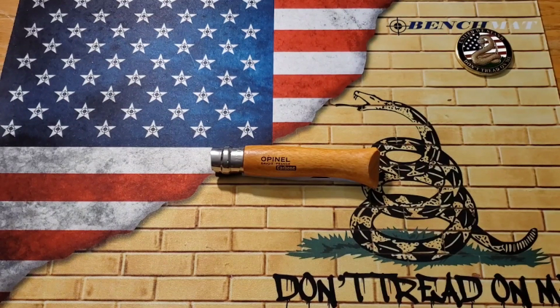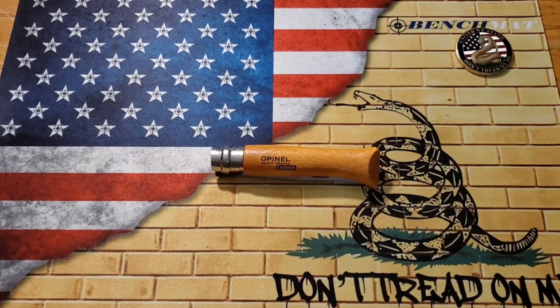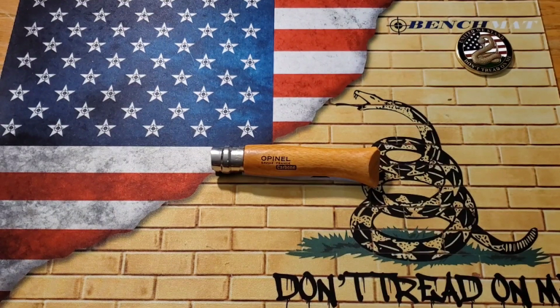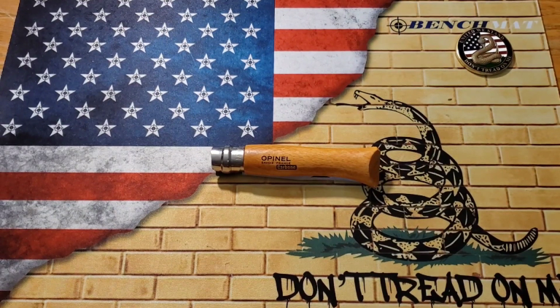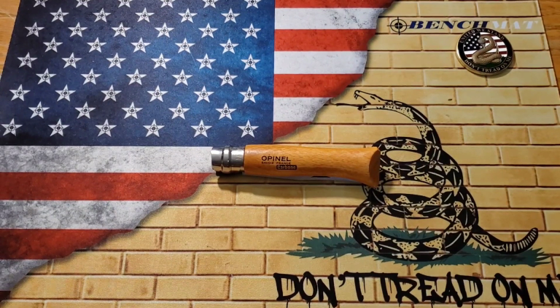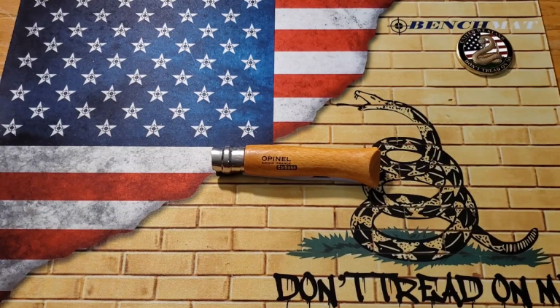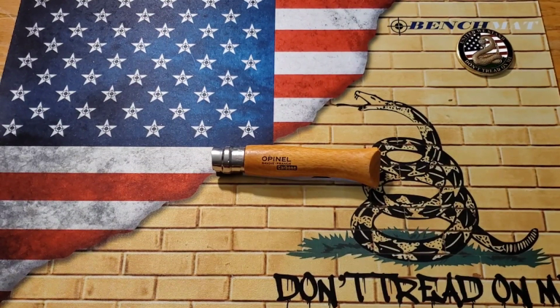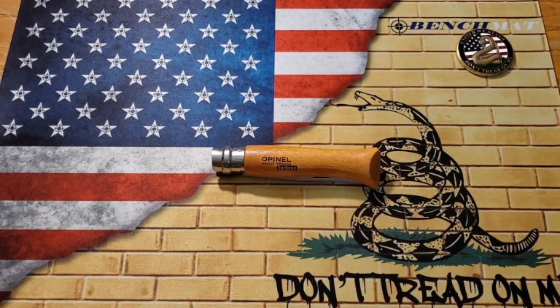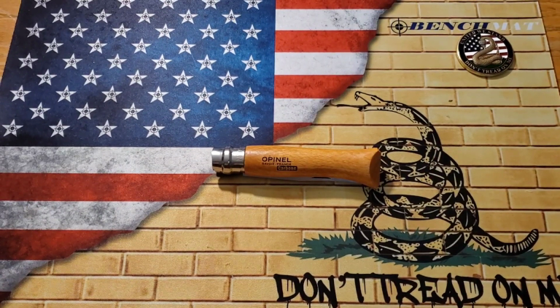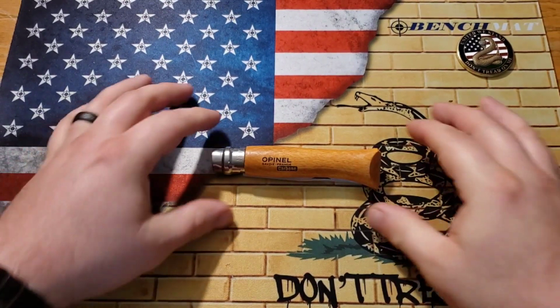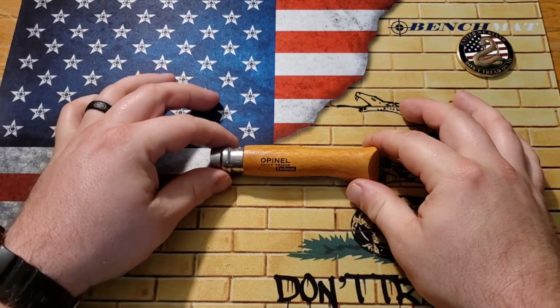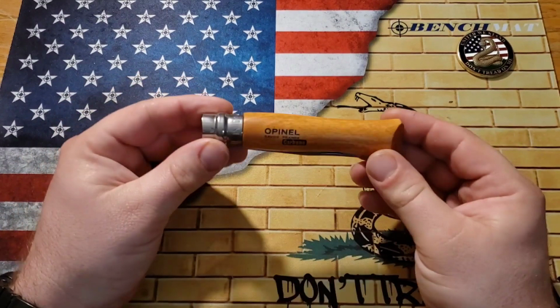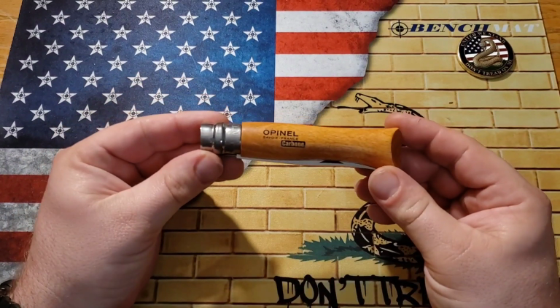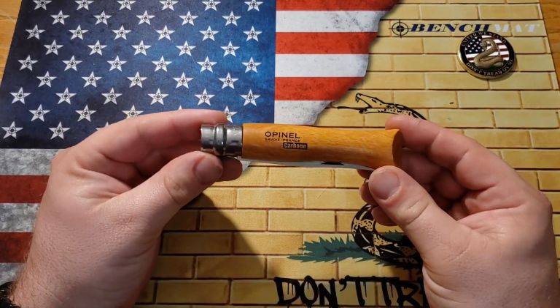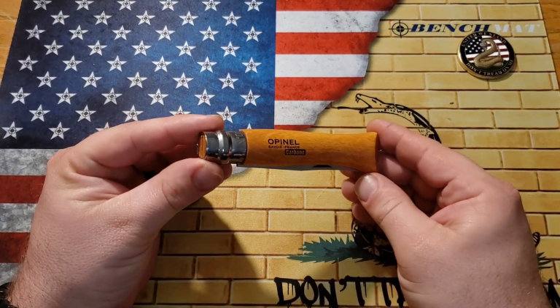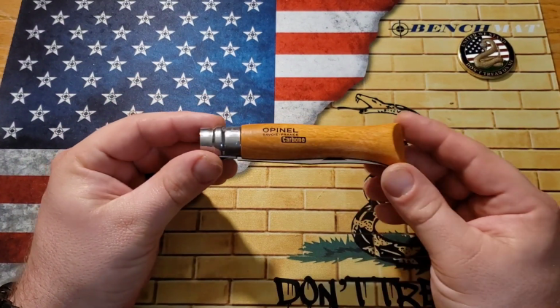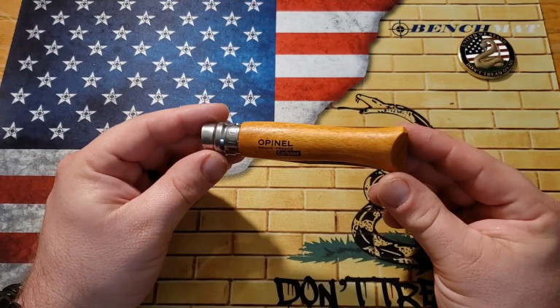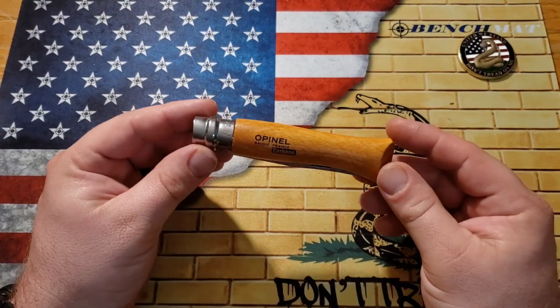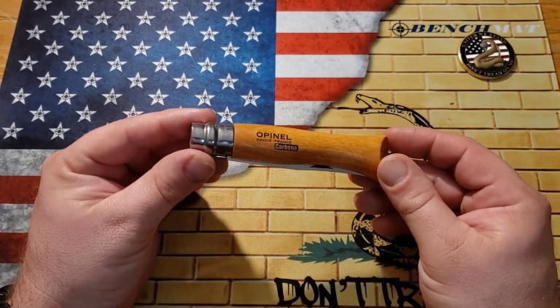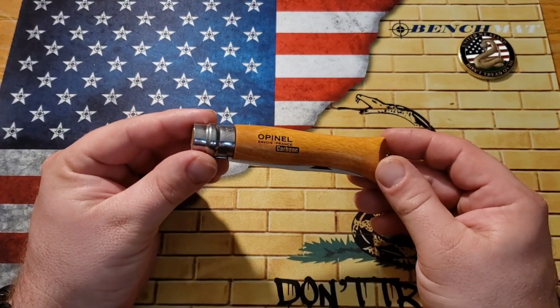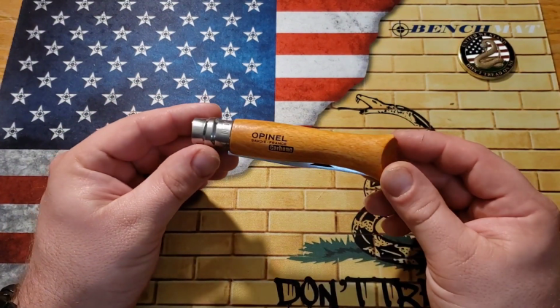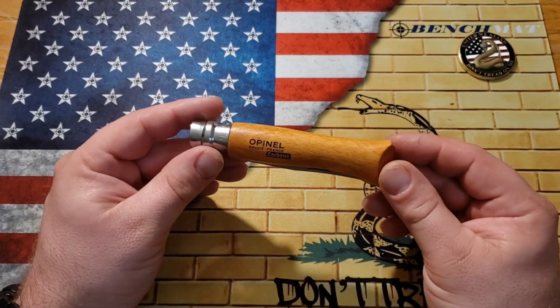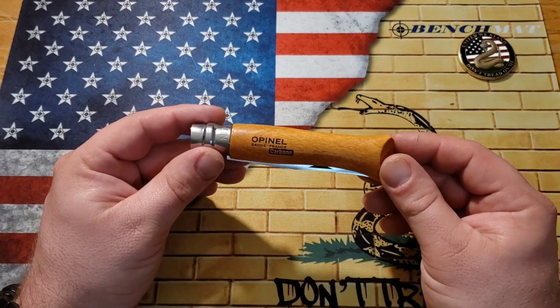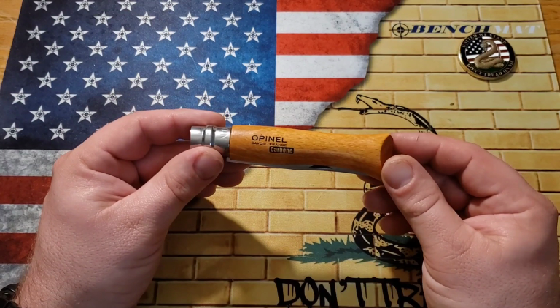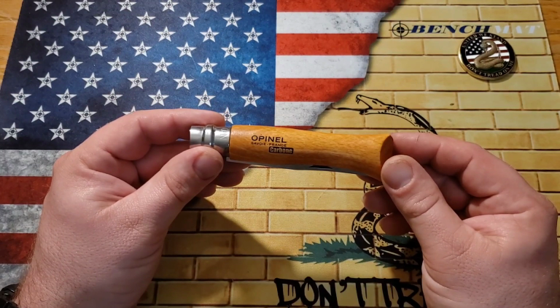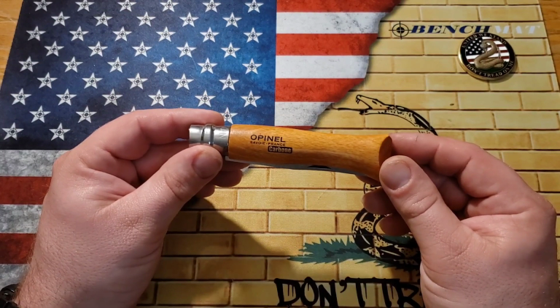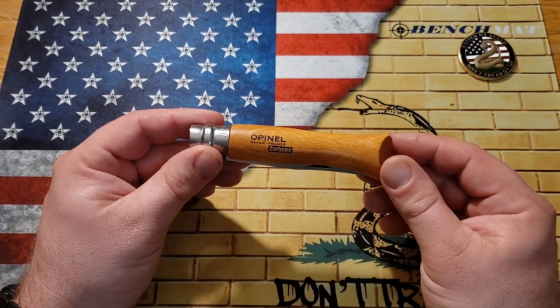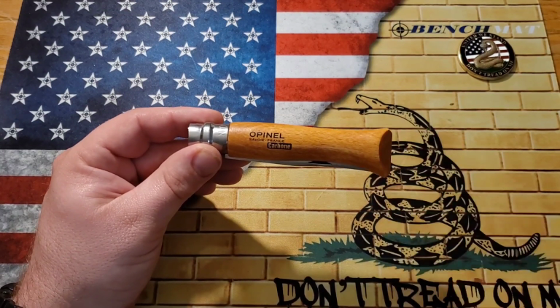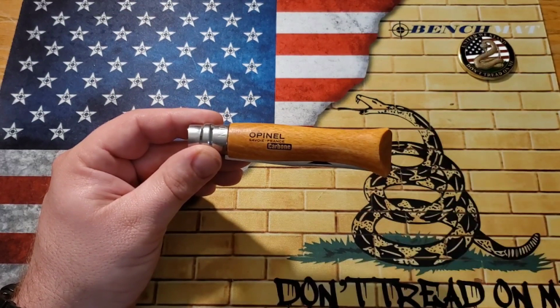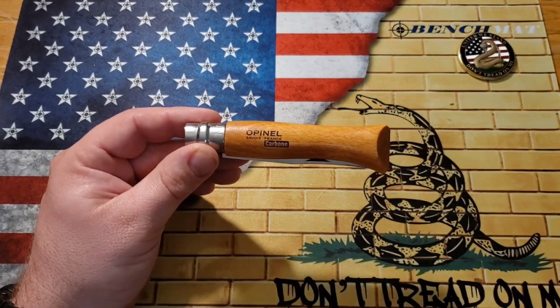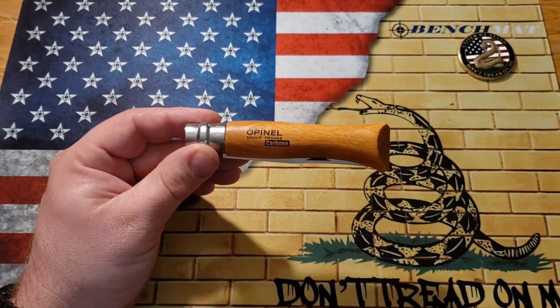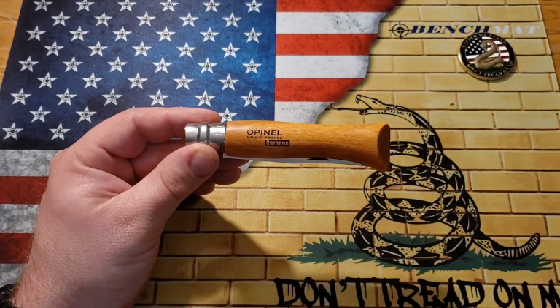What's up guys? It's Kyle again with DTOM Knives and Gear and today we are going to be taking a look at a classic knife that I have never had — the Opinel, this one being the number 9. Stay tuned.